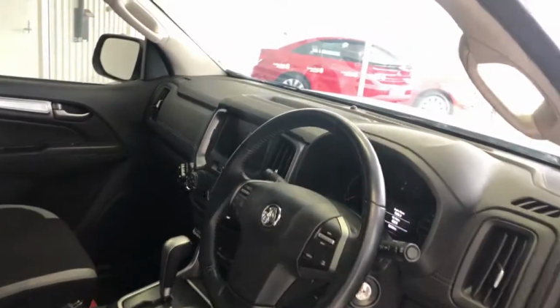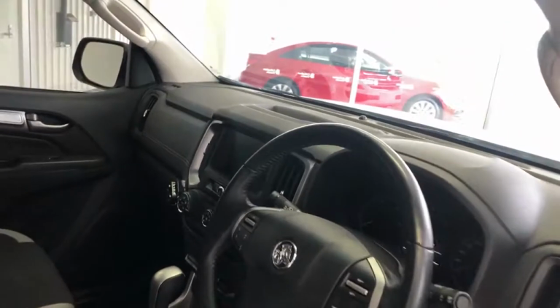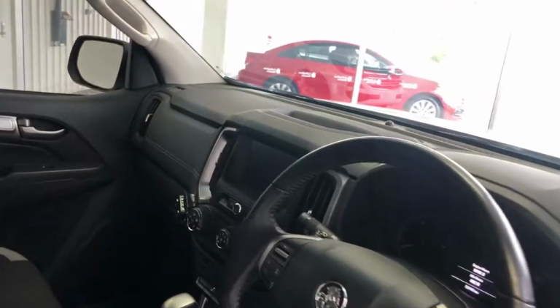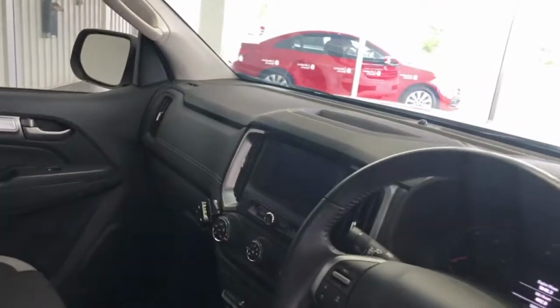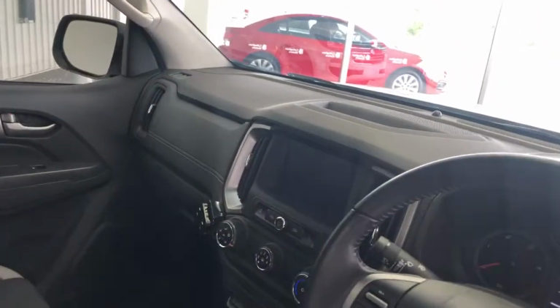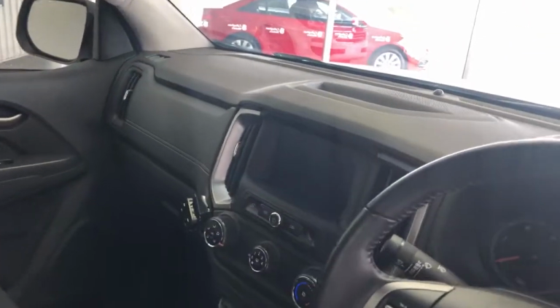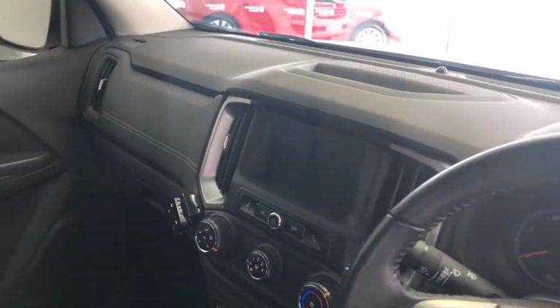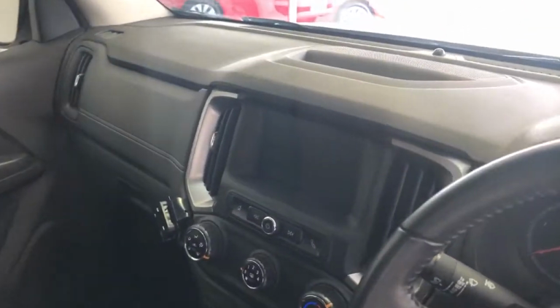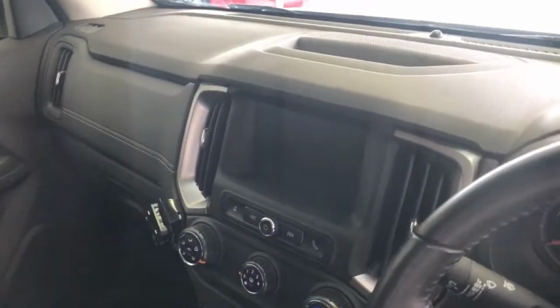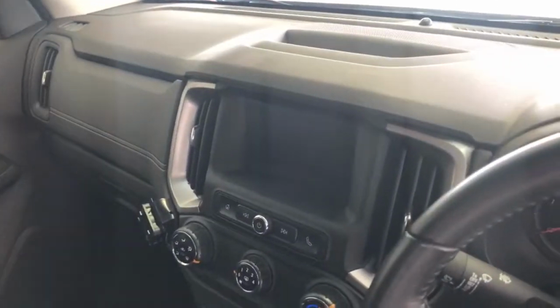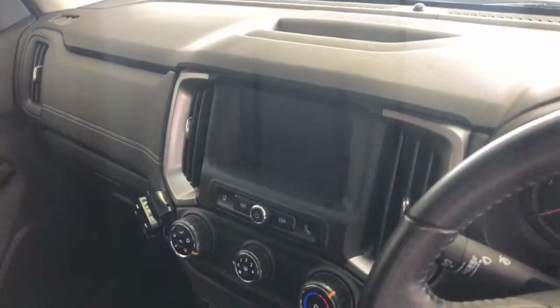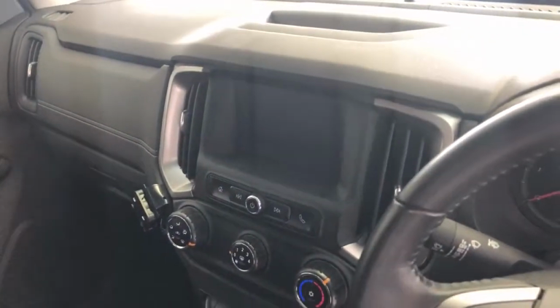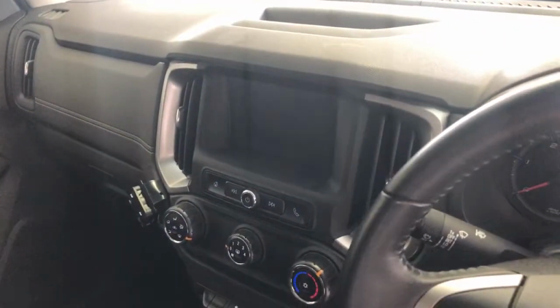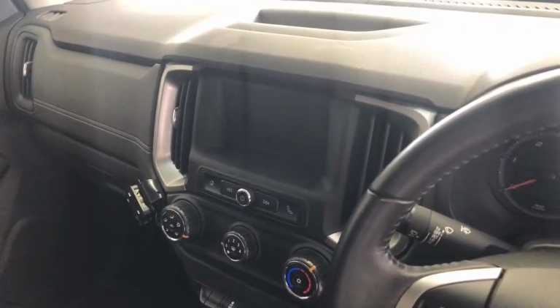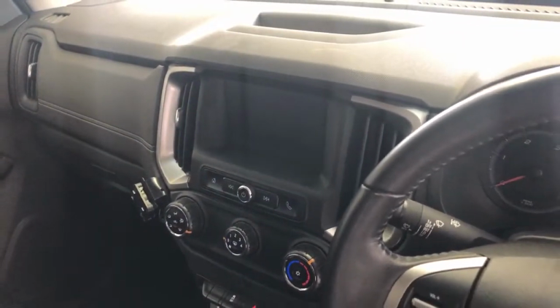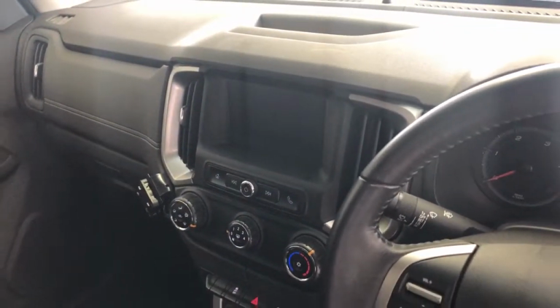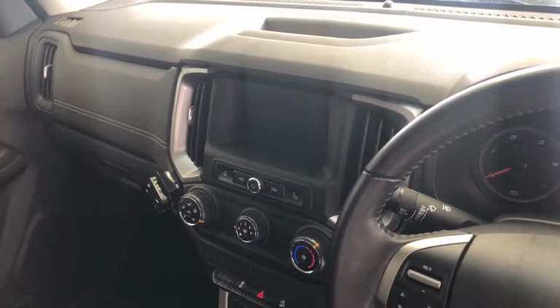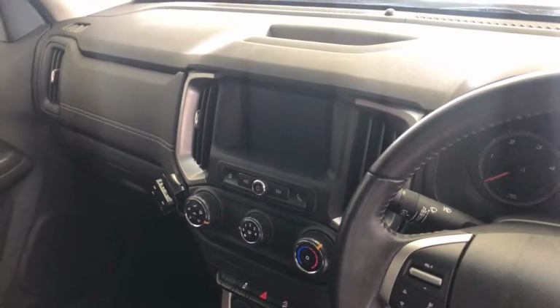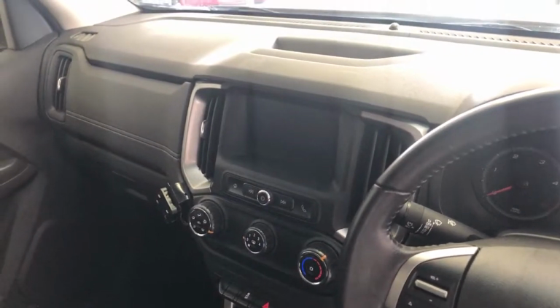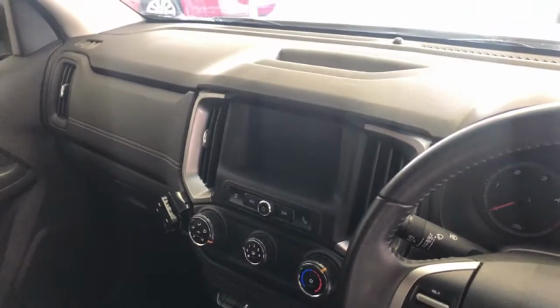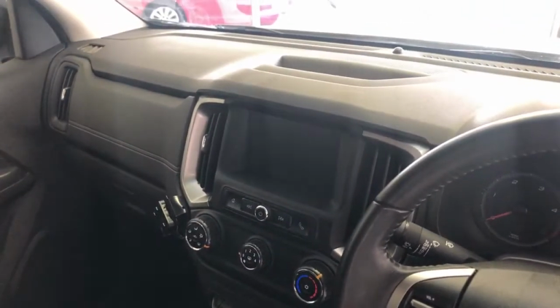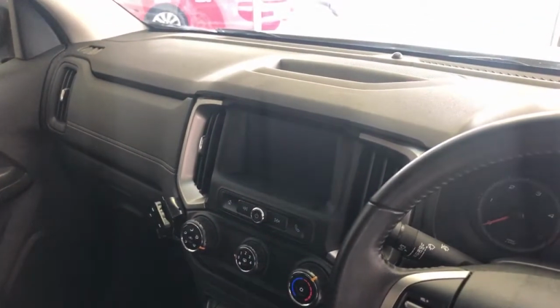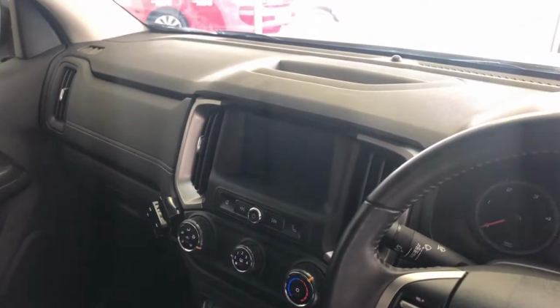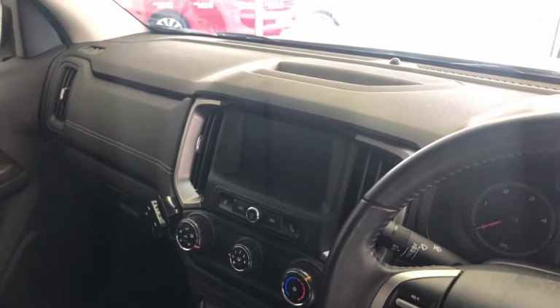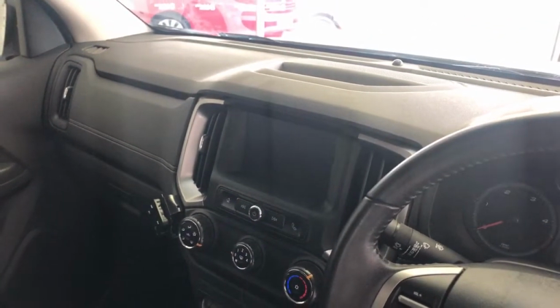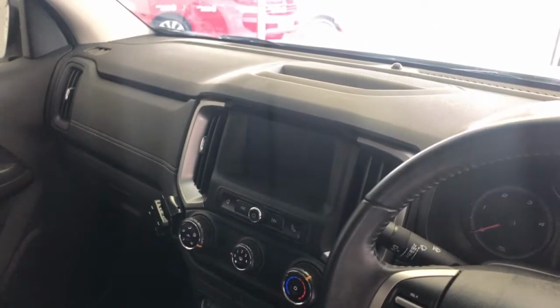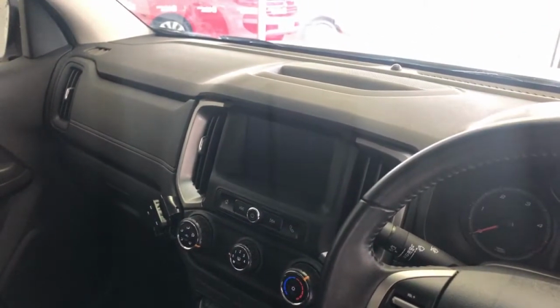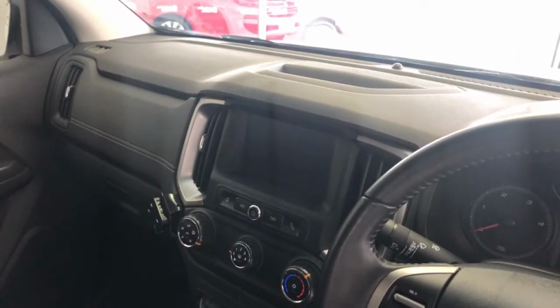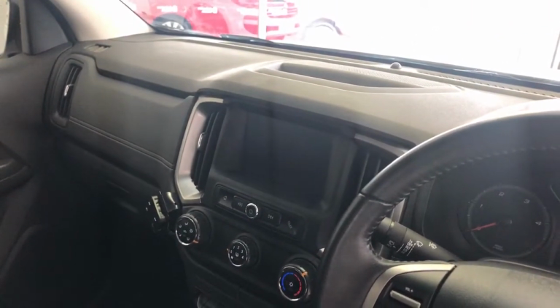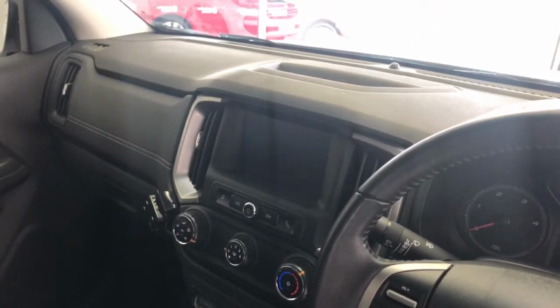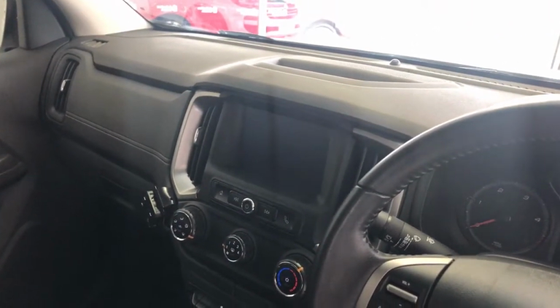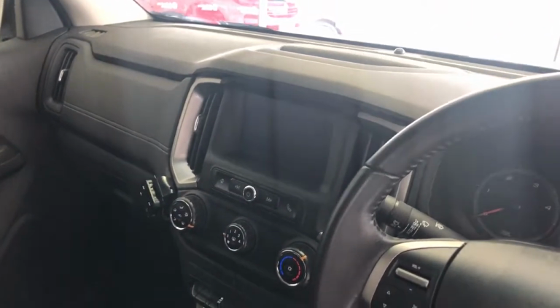All your creature comforts are in this one as well. You do have the Holden MyLink system — this is the updated version with Apple CarPlay and Android Auto, and it does still have full Bluetooth connectivity as well.